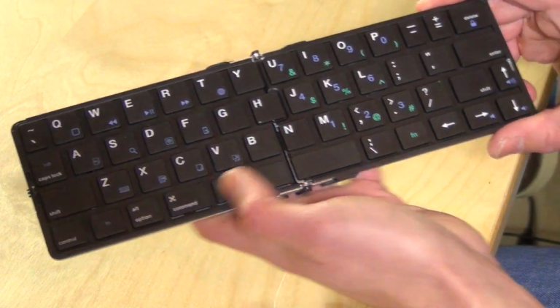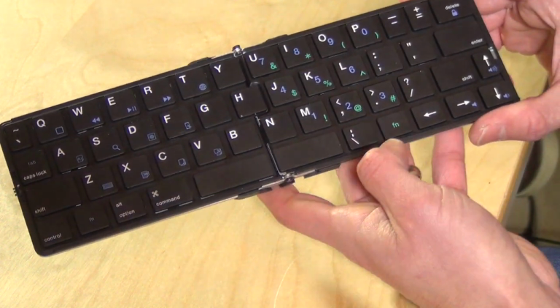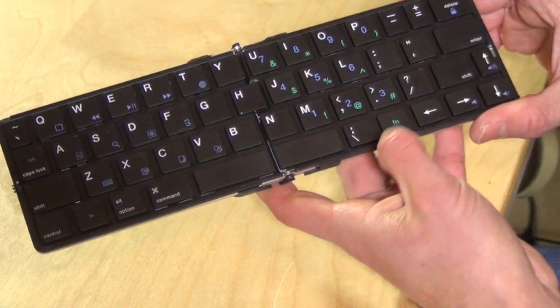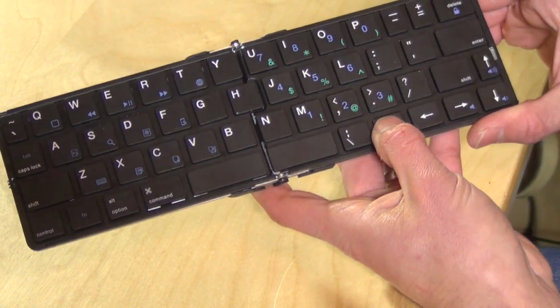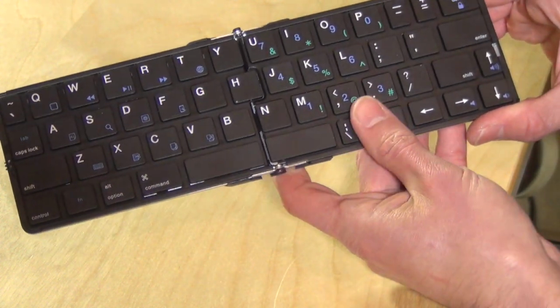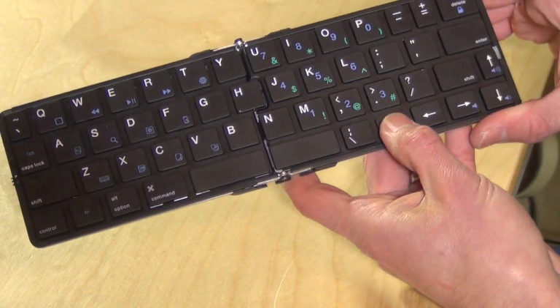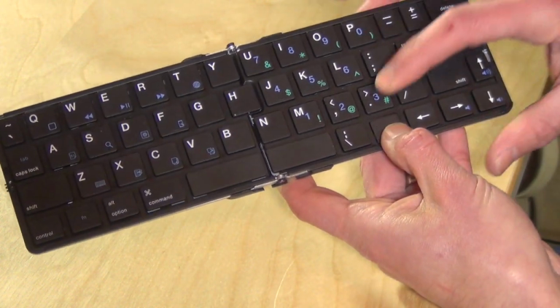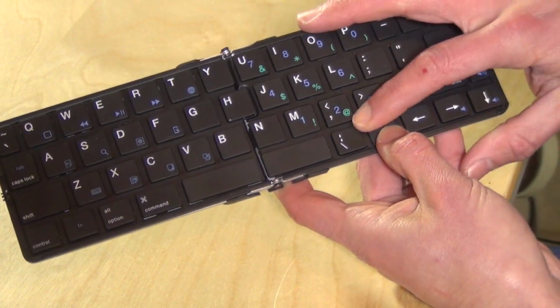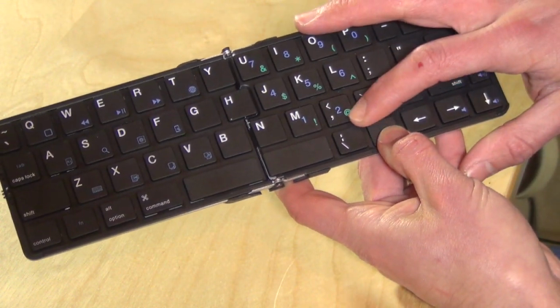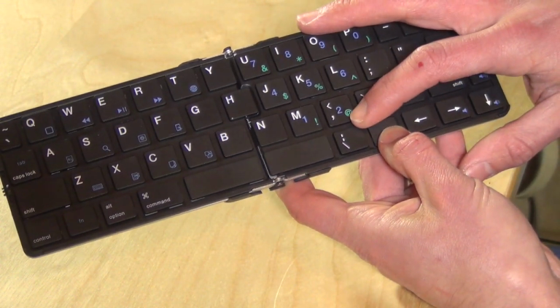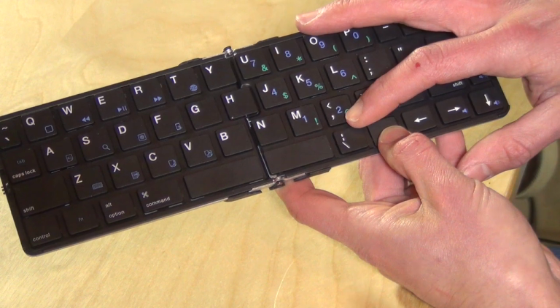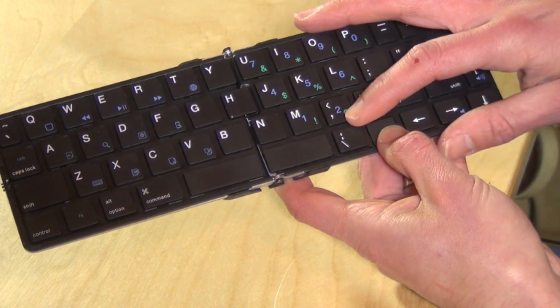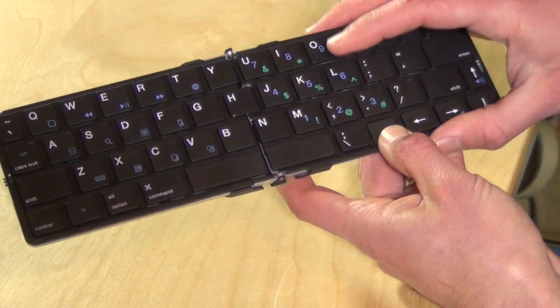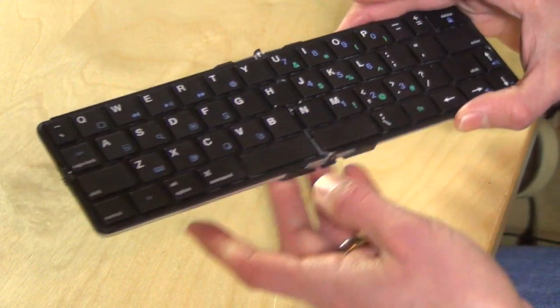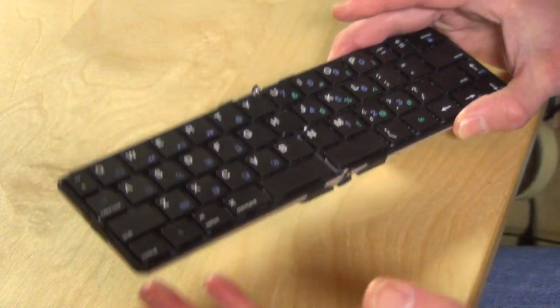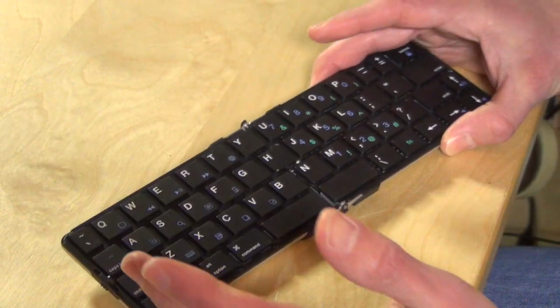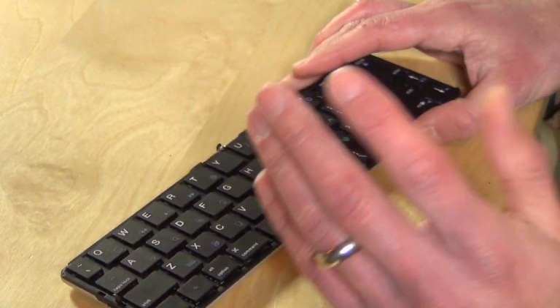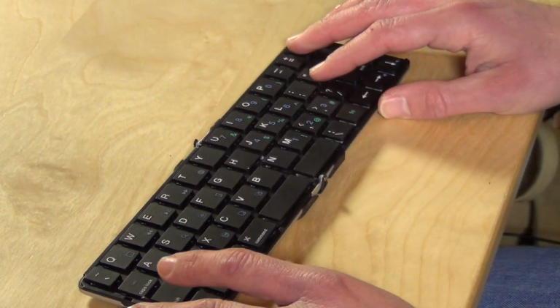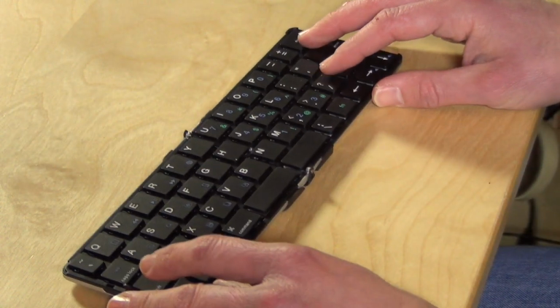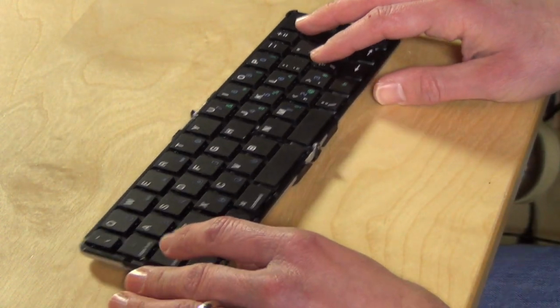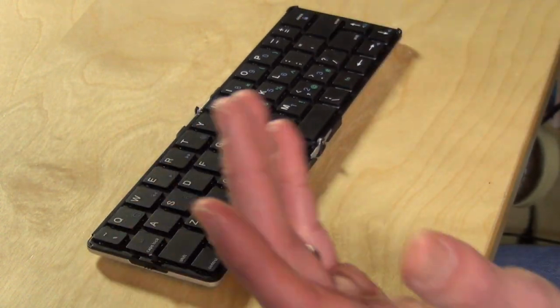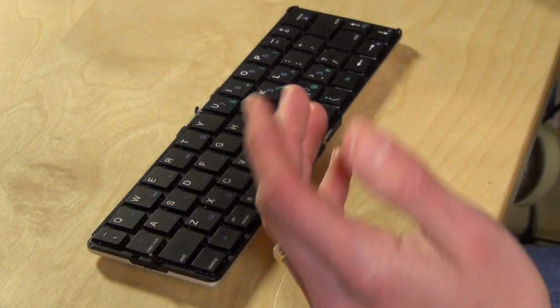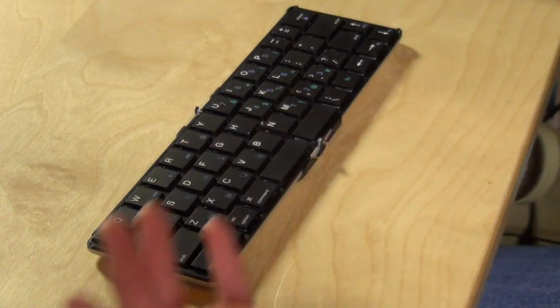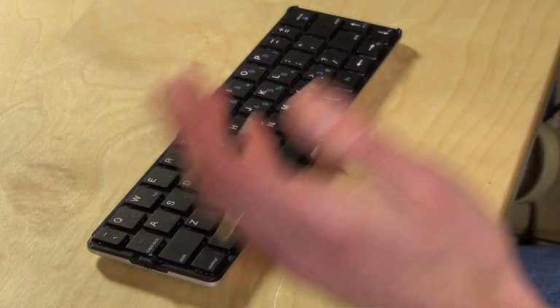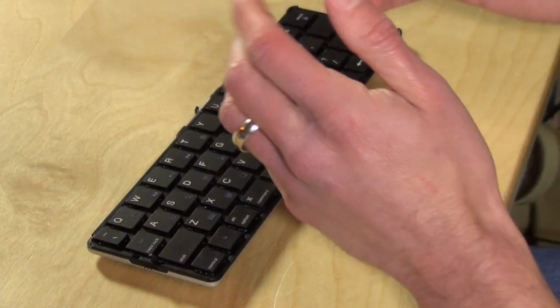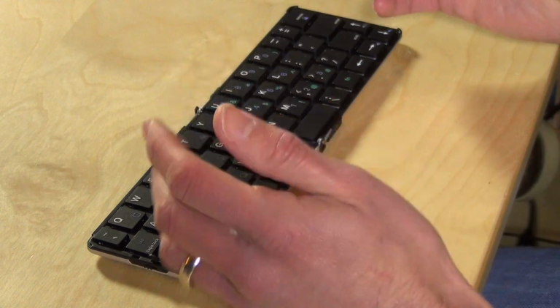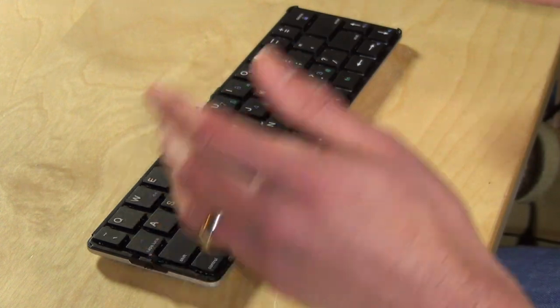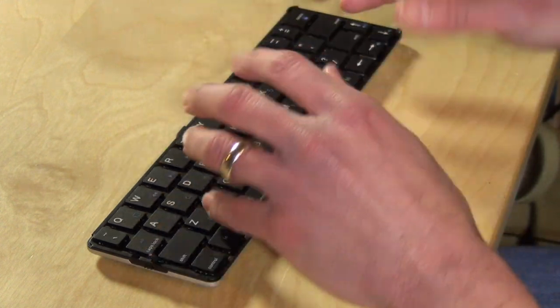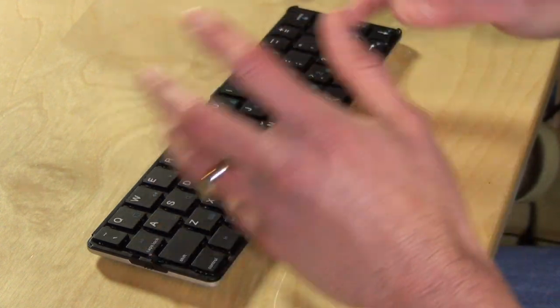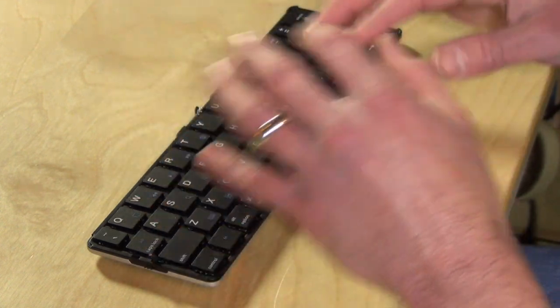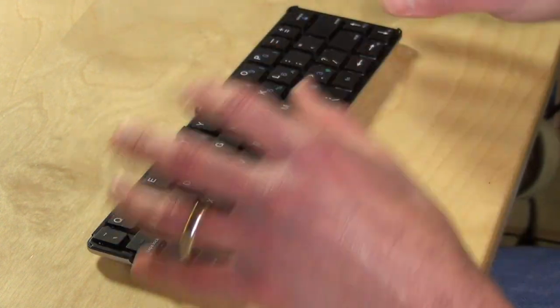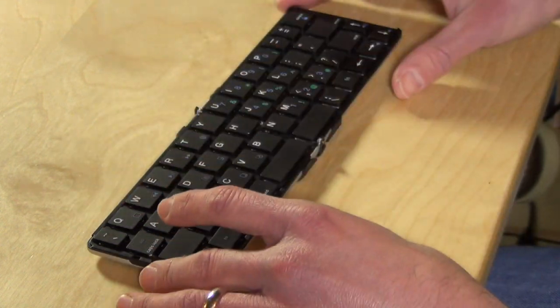If you want the at symbol, you have to hit this other function key and get to it over where the 2 is, so it's really hard to type on this as a result, because you have to really stop what you're doing and think about where to go with the keys.